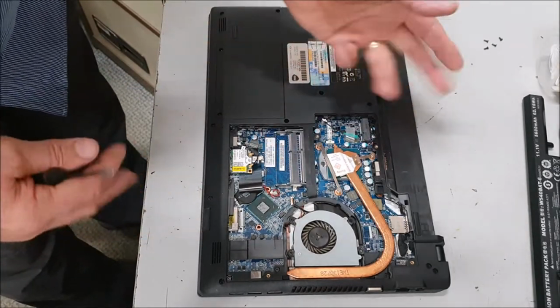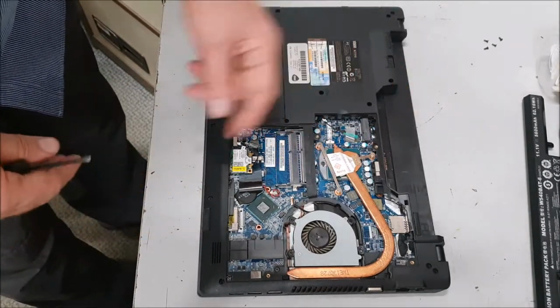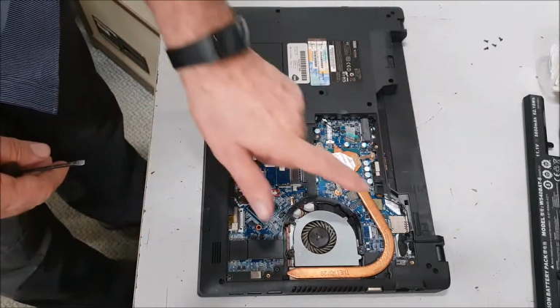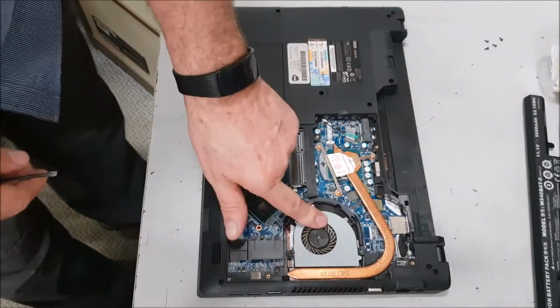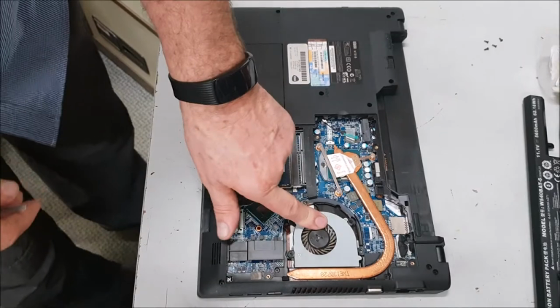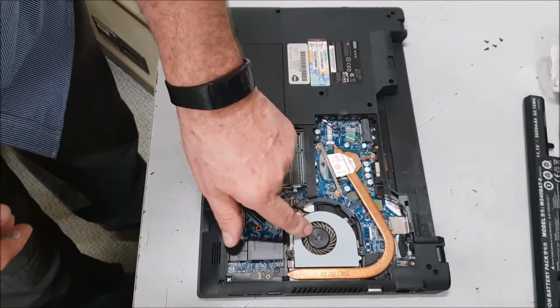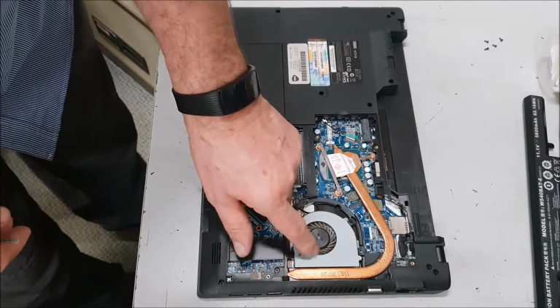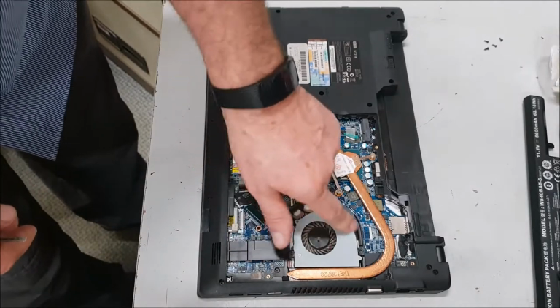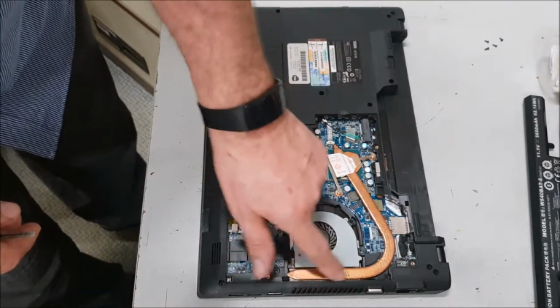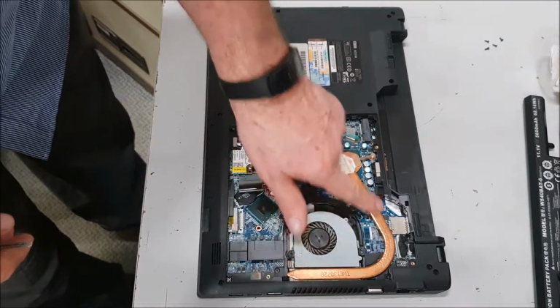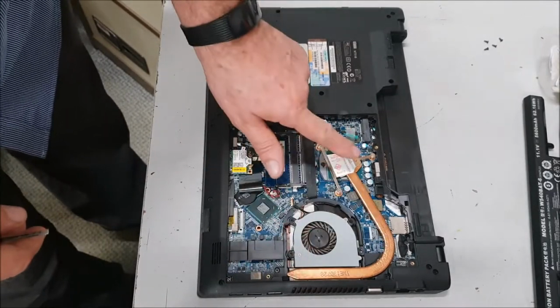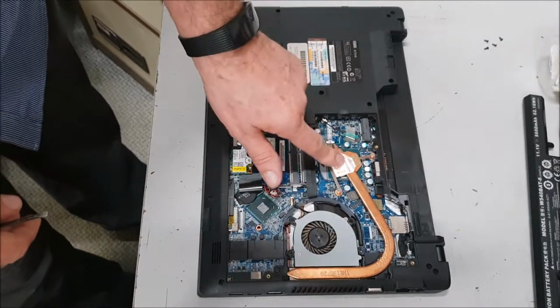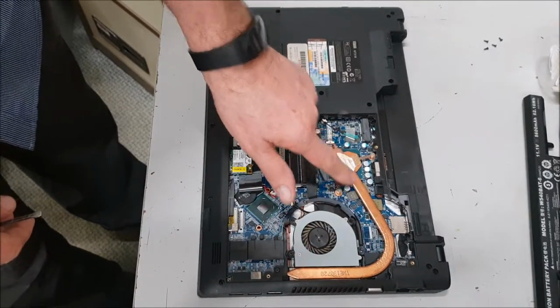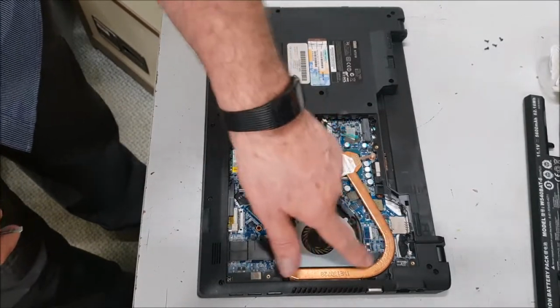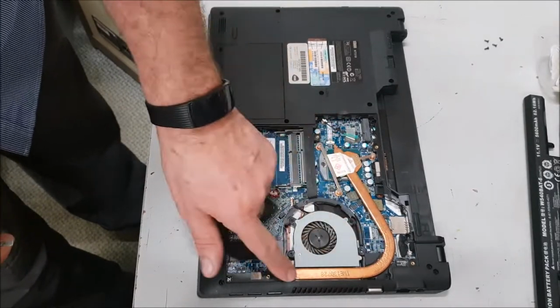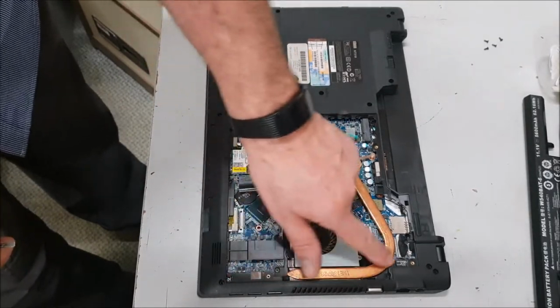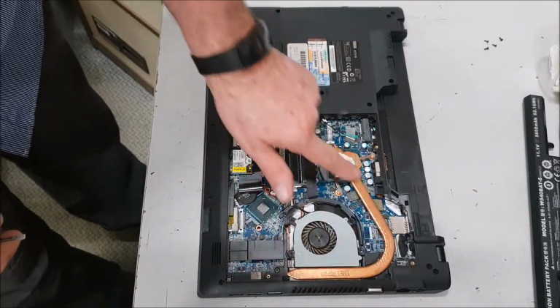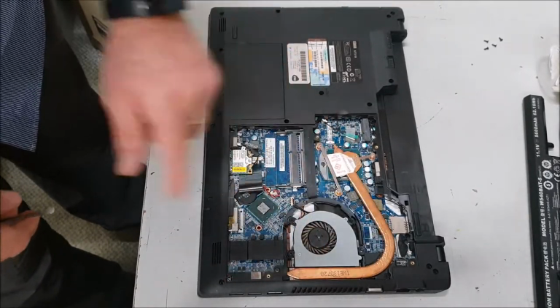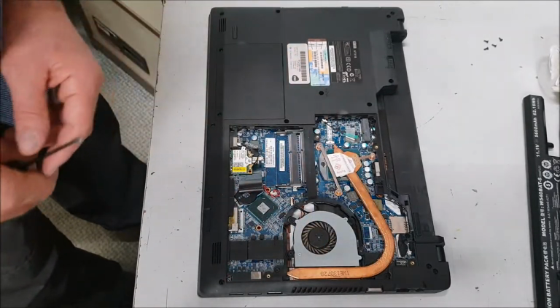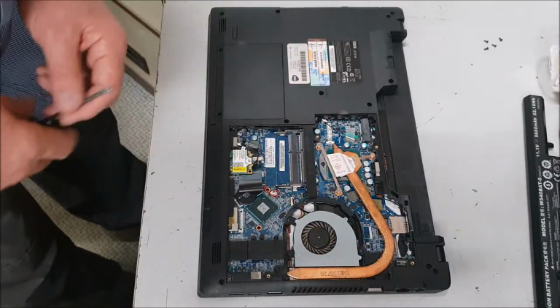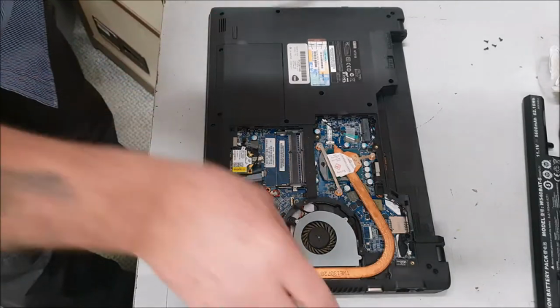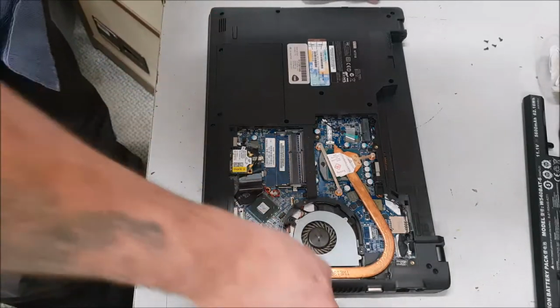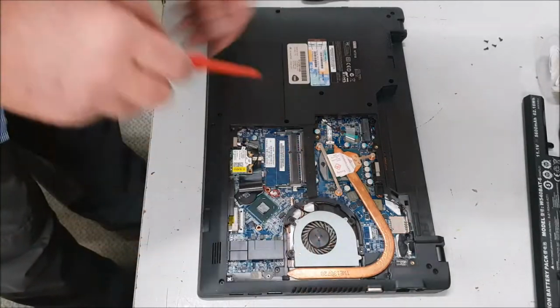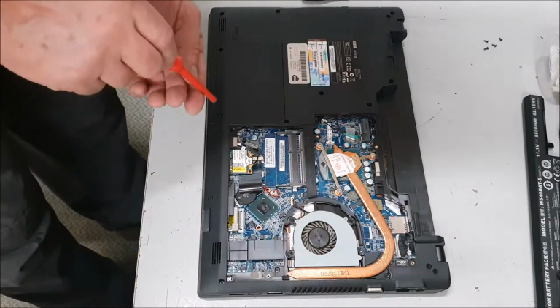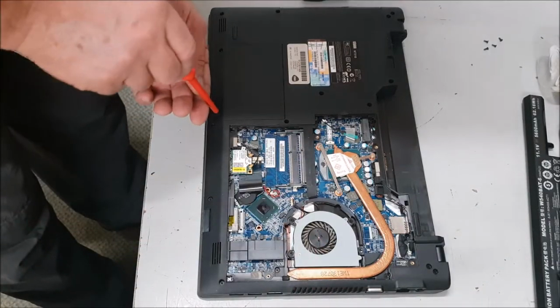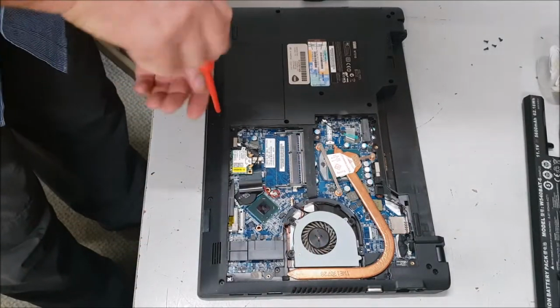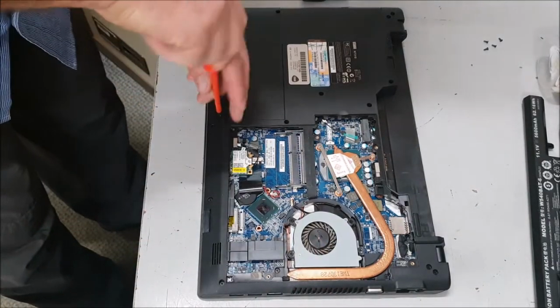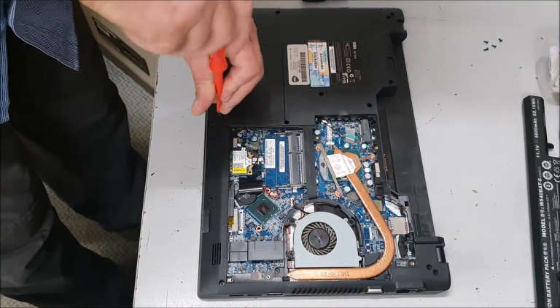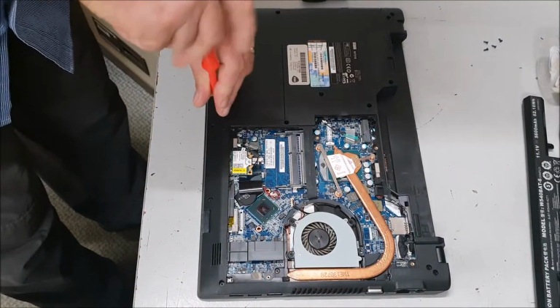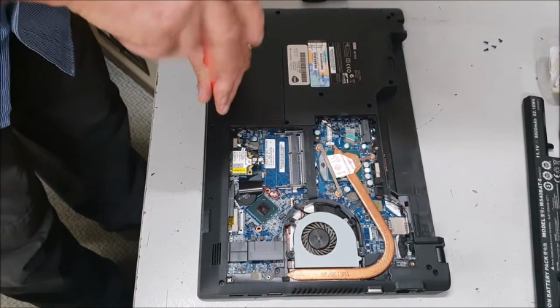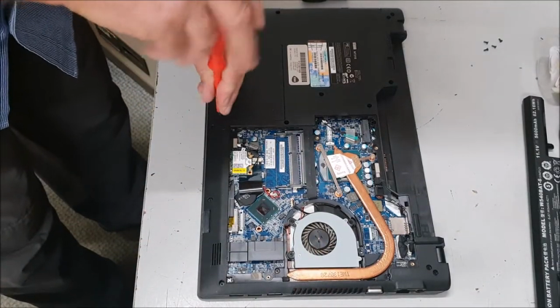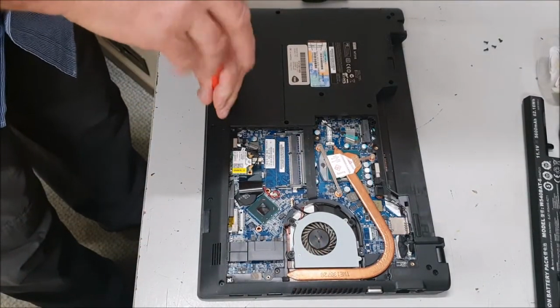The processor is underneath this panel — we can take that out if we need to. And that's the heat exchanger. So next, the hard drive — looks like it's been apart before.